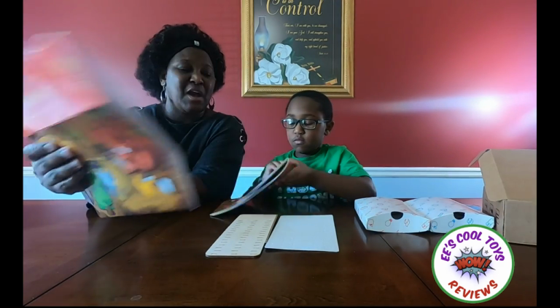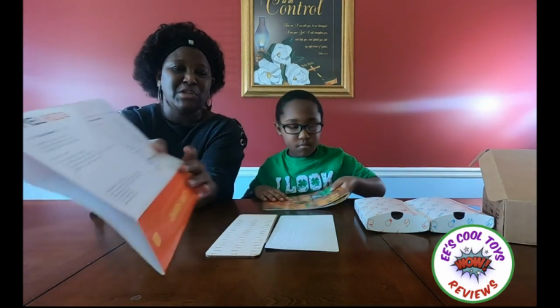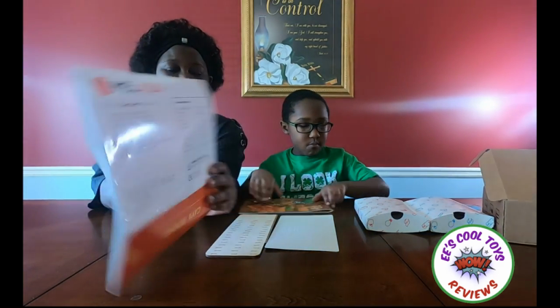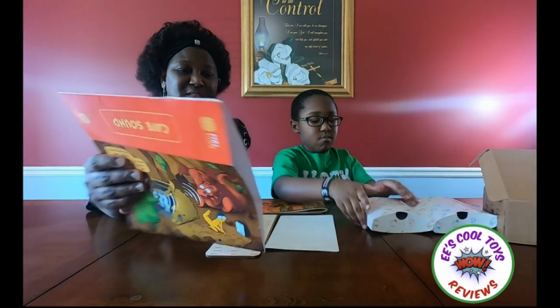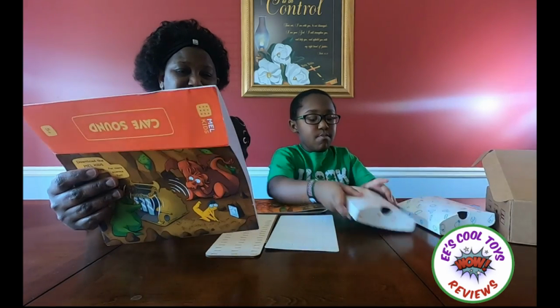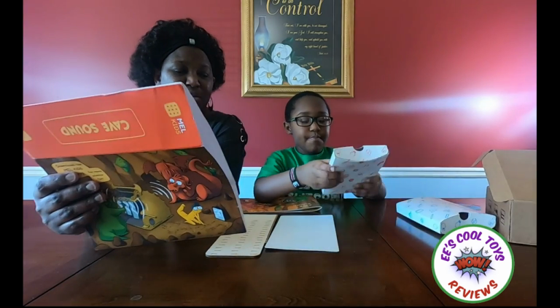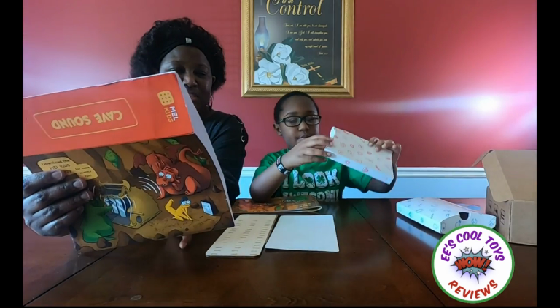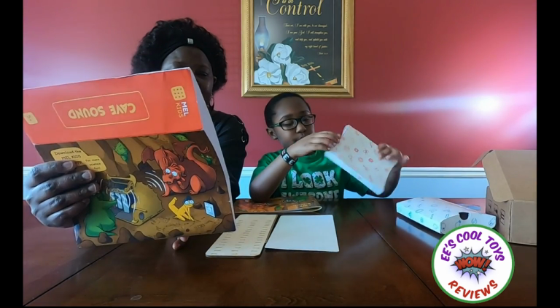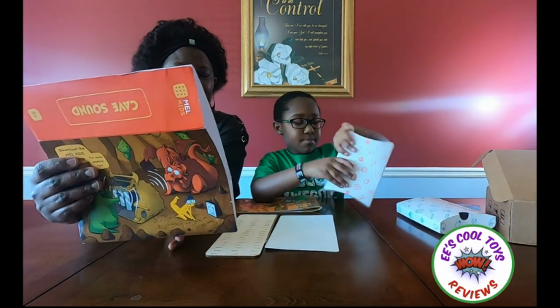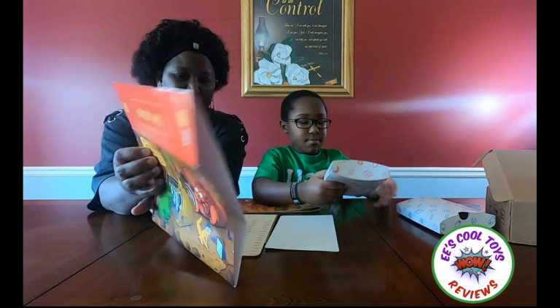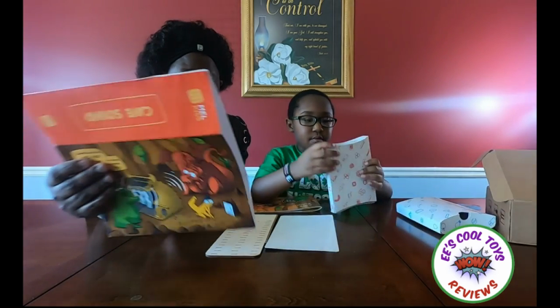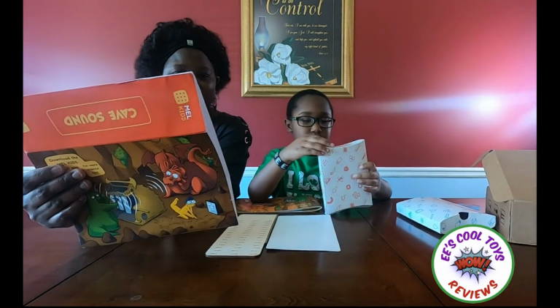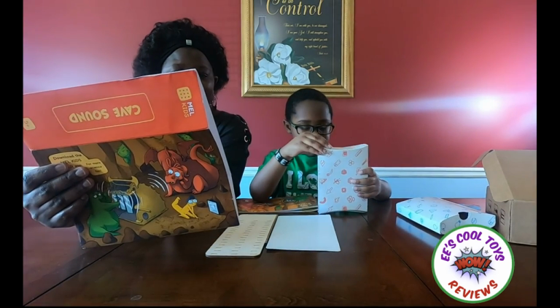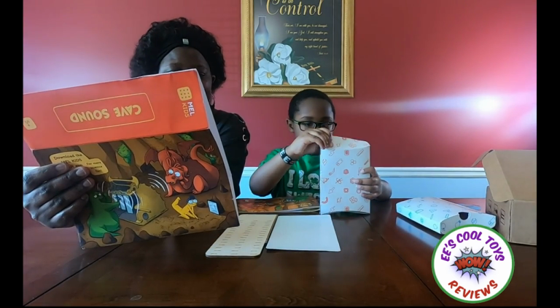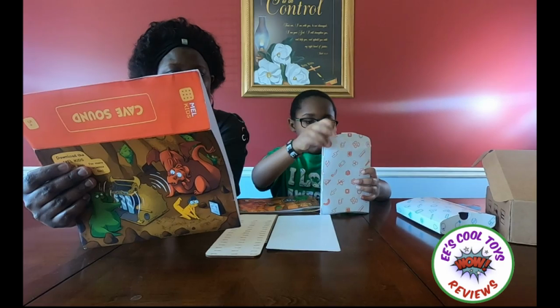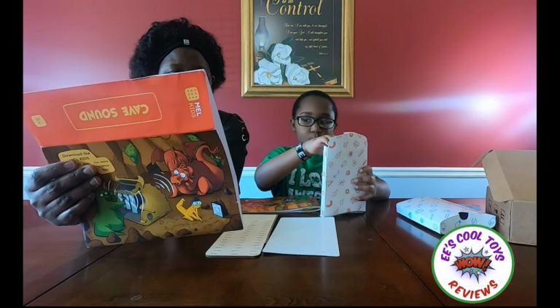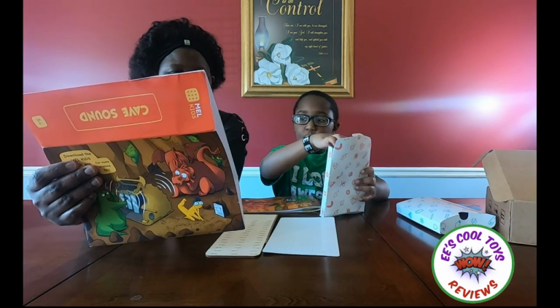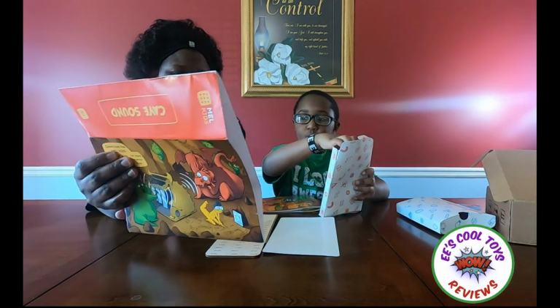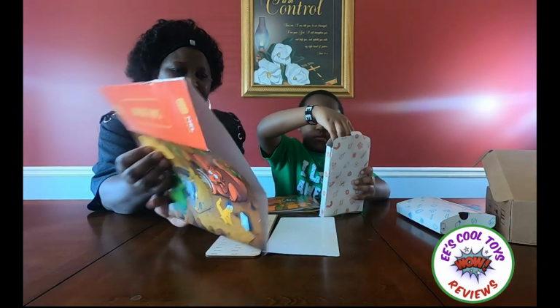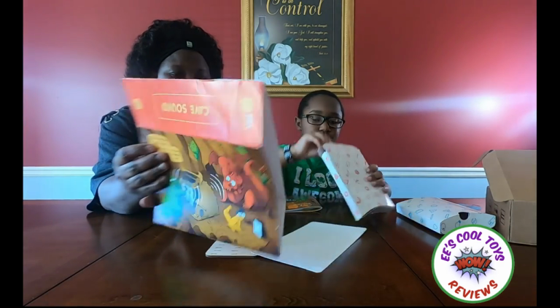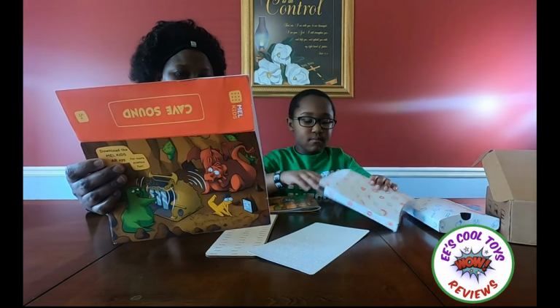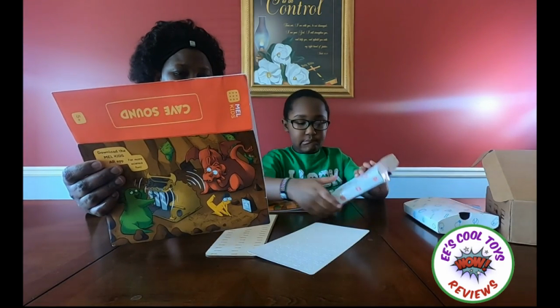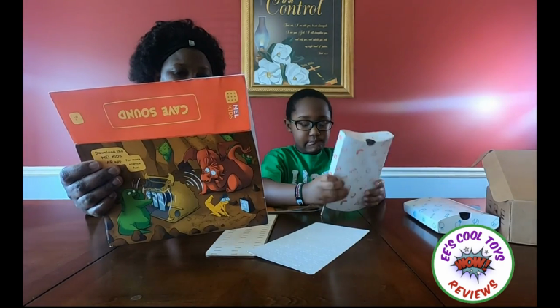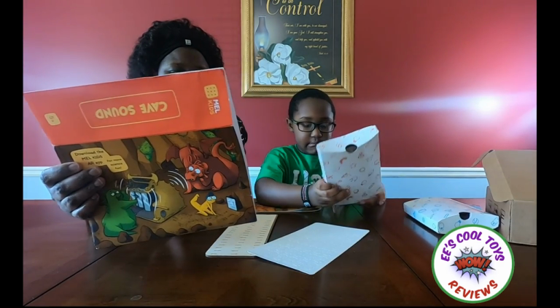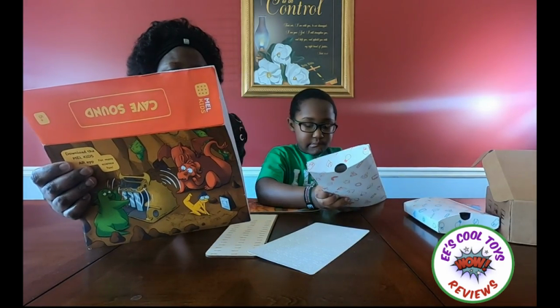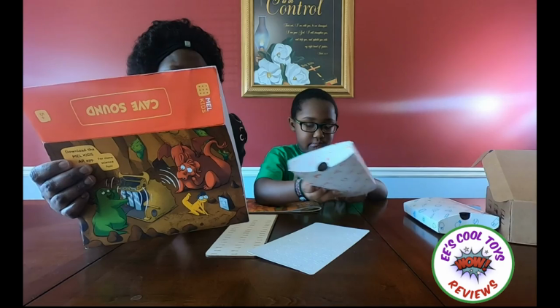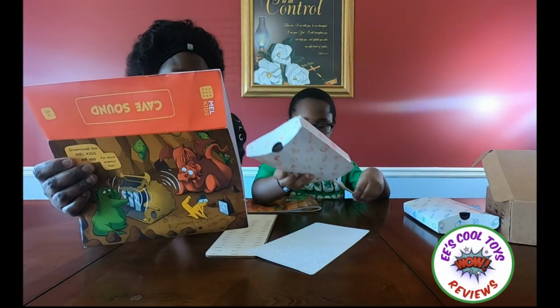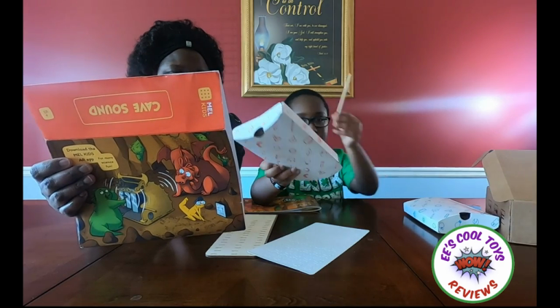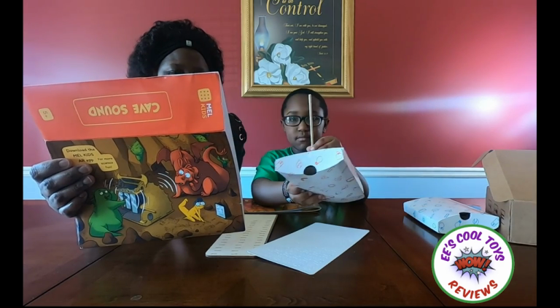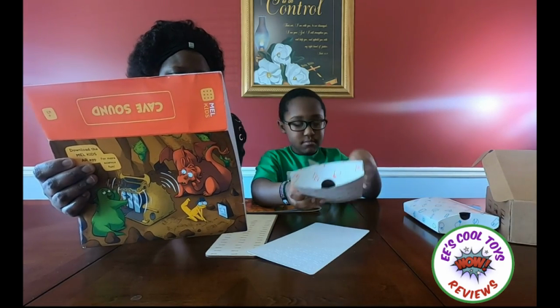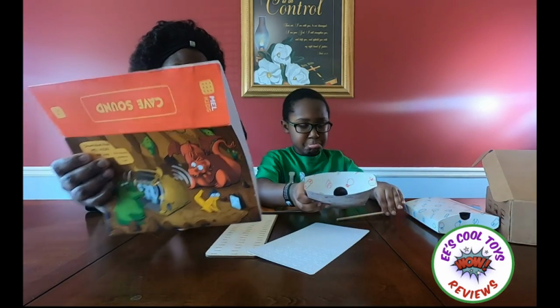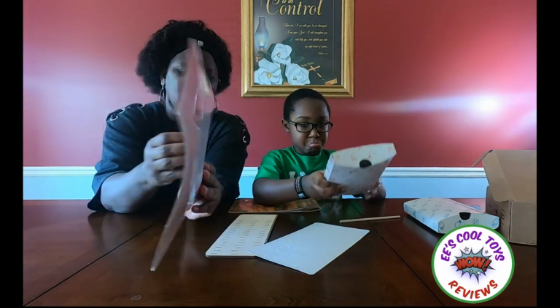After we do all this, the kids that are going to watch this are going to learn how to create a sound. You also learn unexpected uses of sound and the difference between the loud and the quiet, a high pitch and a low pitch.